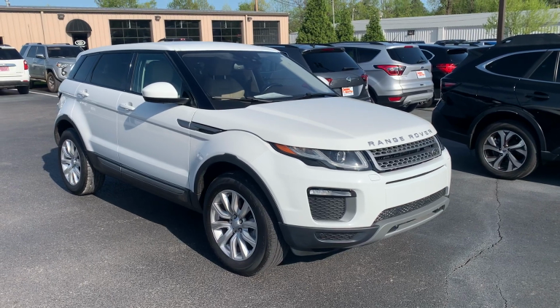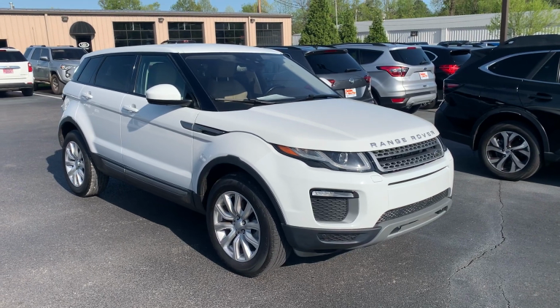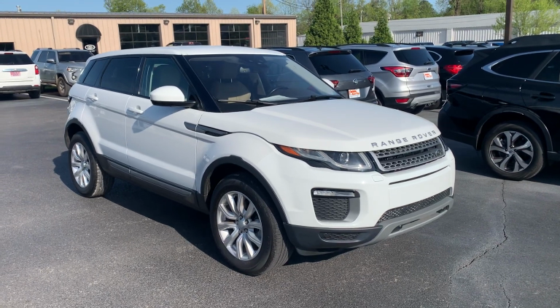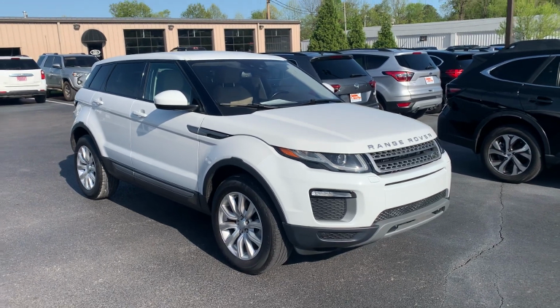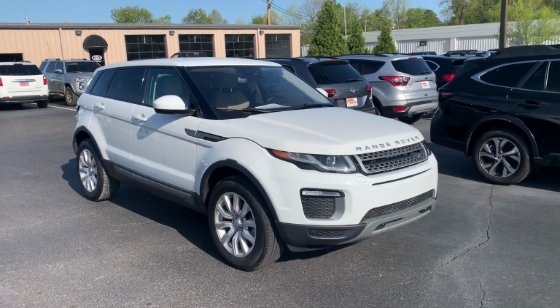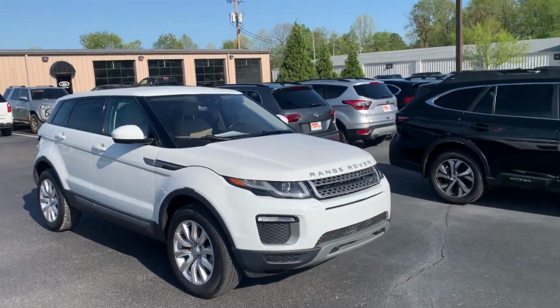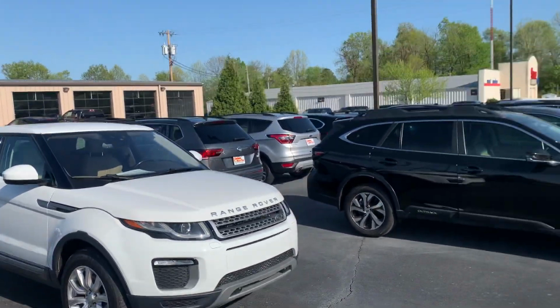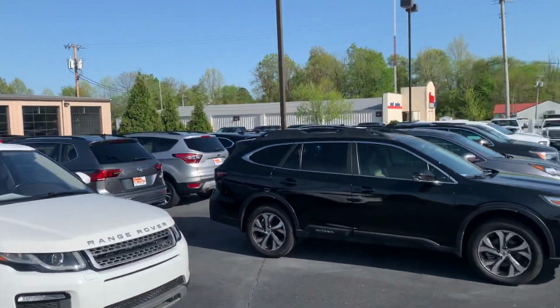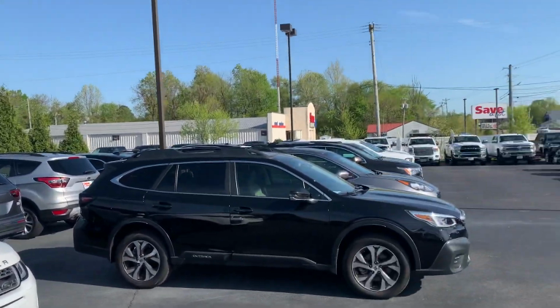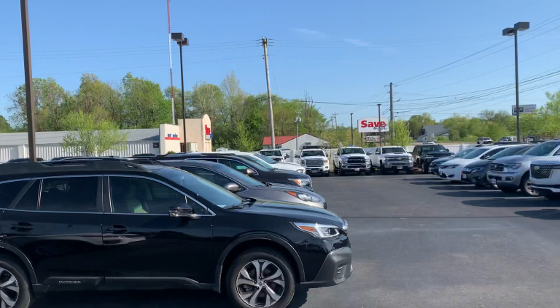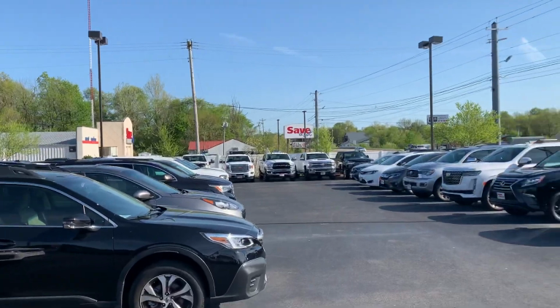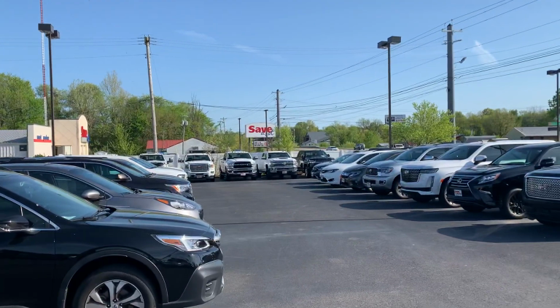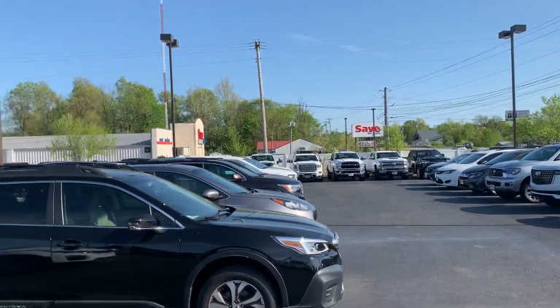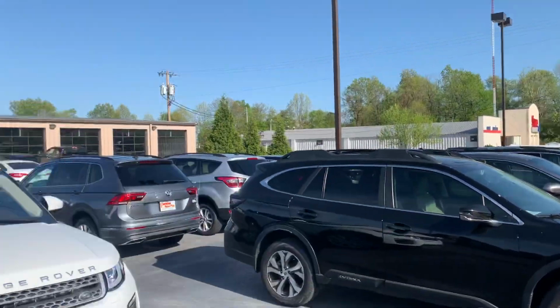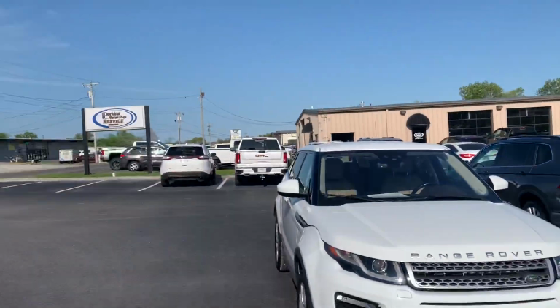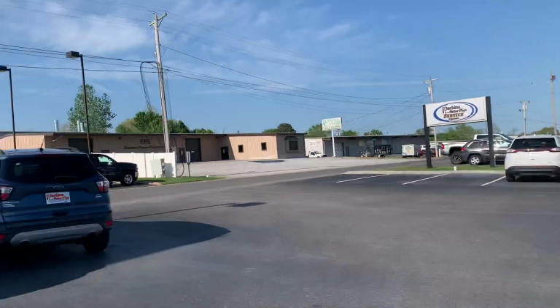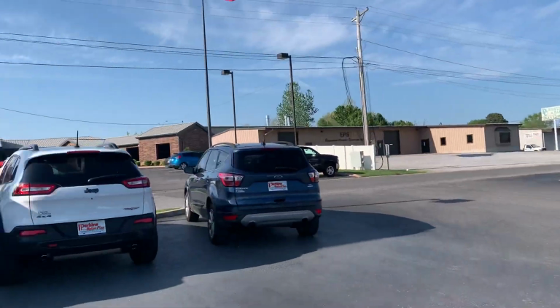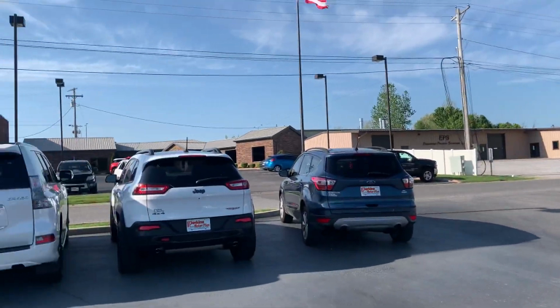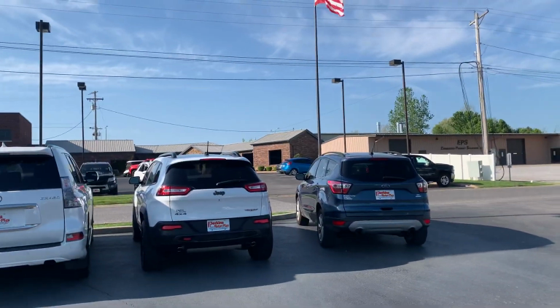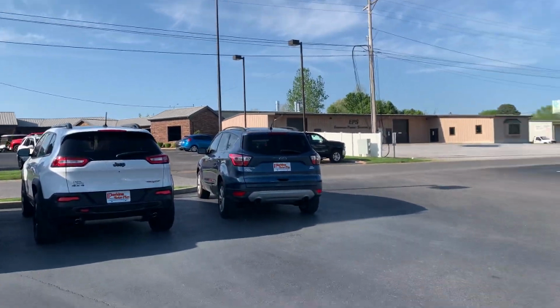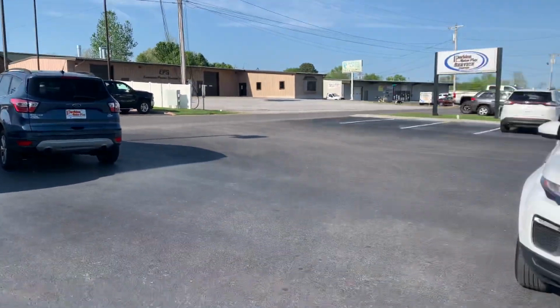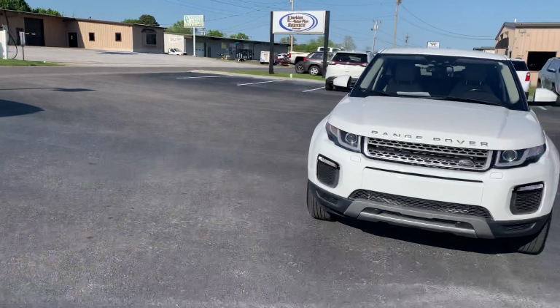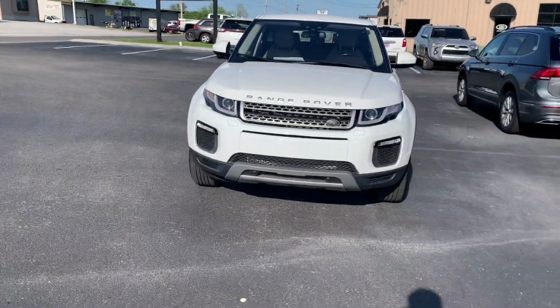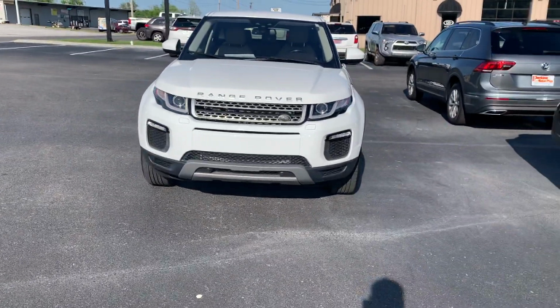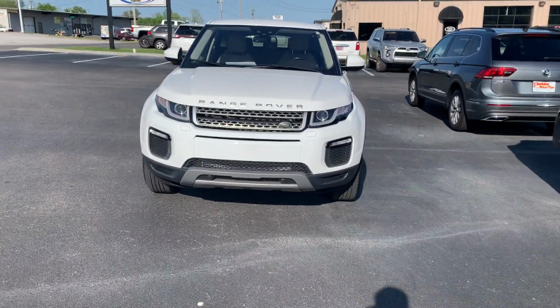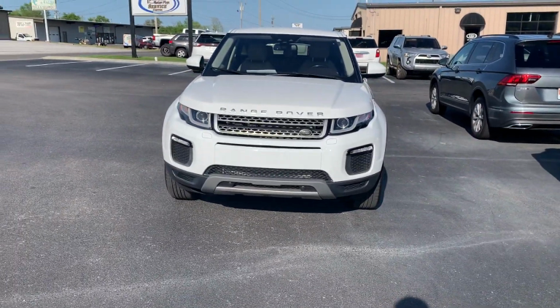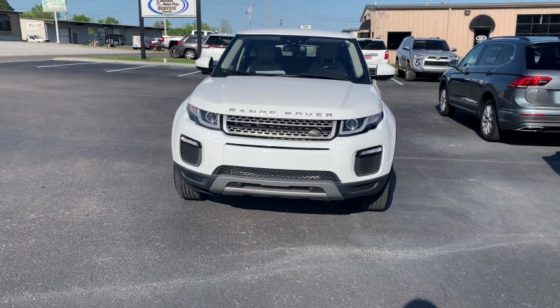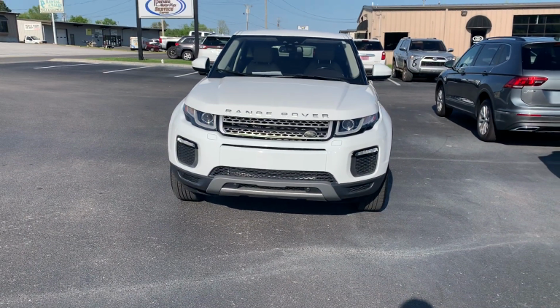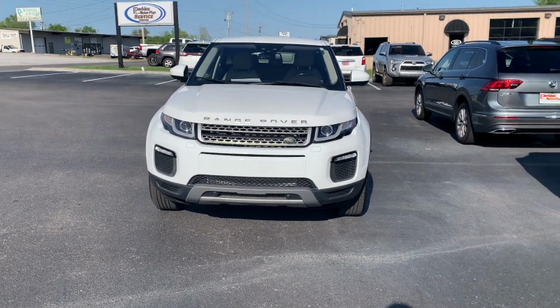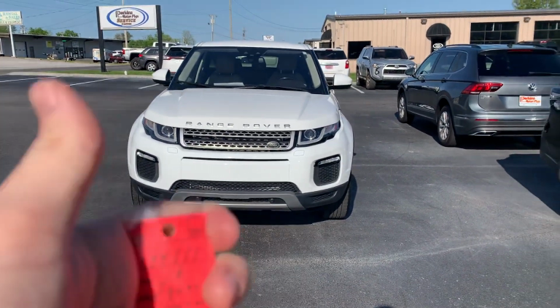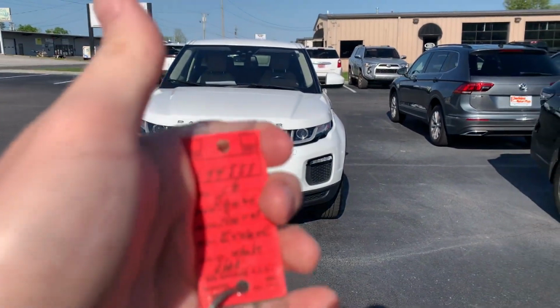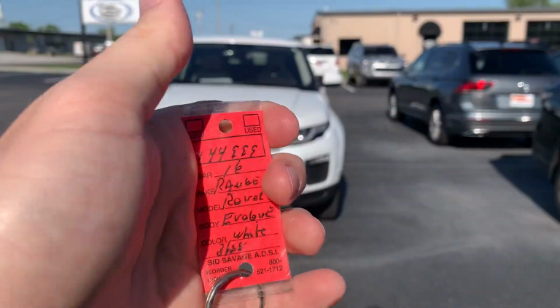Hey there, this is Matt at Perkins Motorplex down here on our bottom lot by our service center at our Mayfield store. Our office is up on the top of the hill. I've got this 2016 Land Rover Evoque here in front of me.